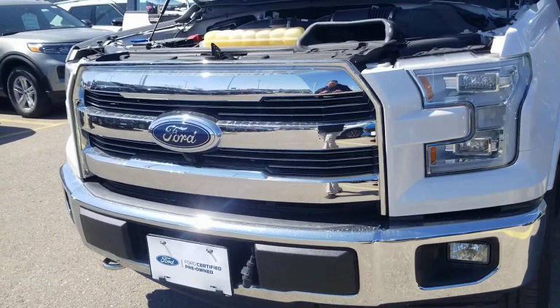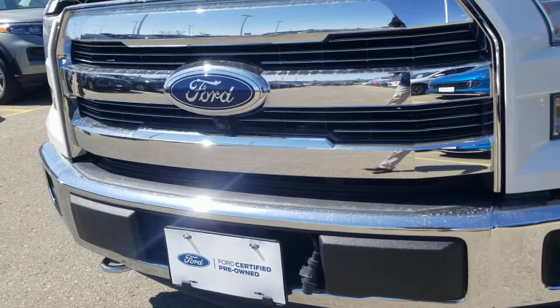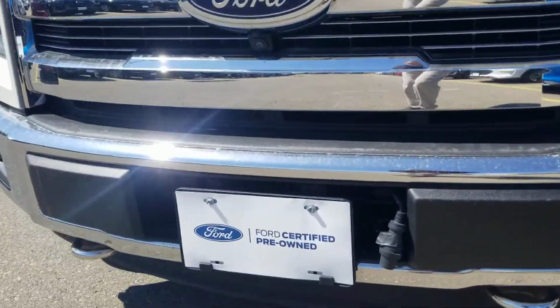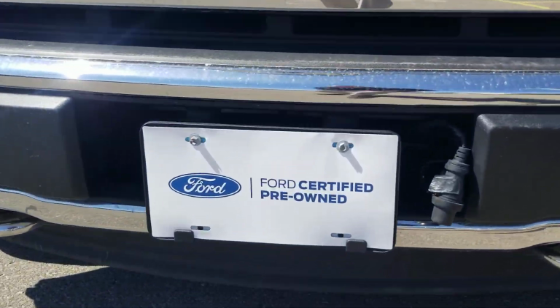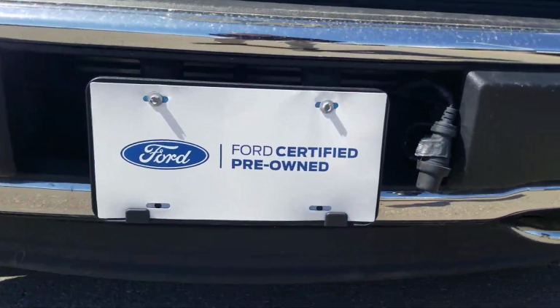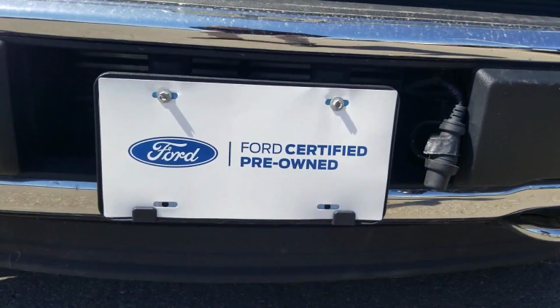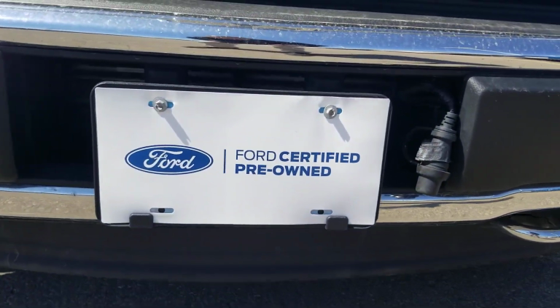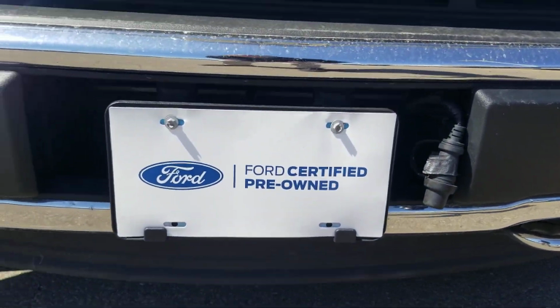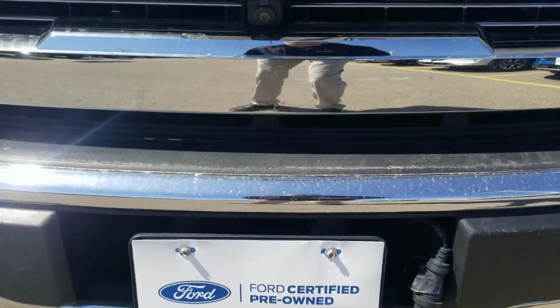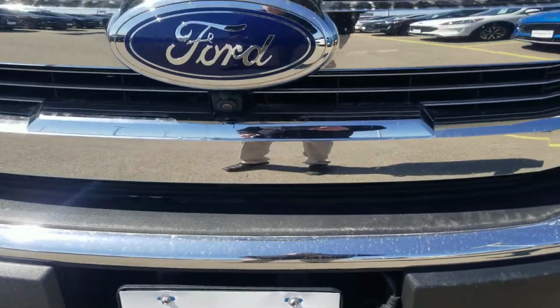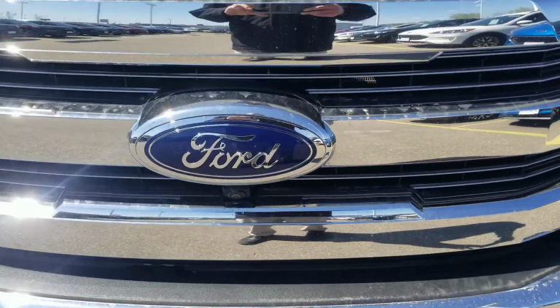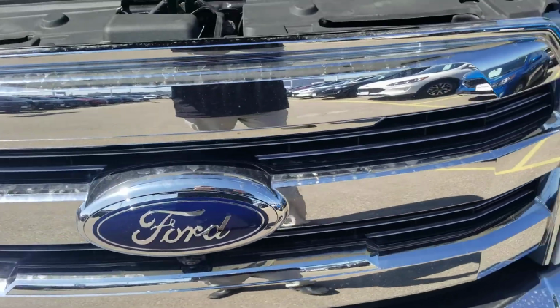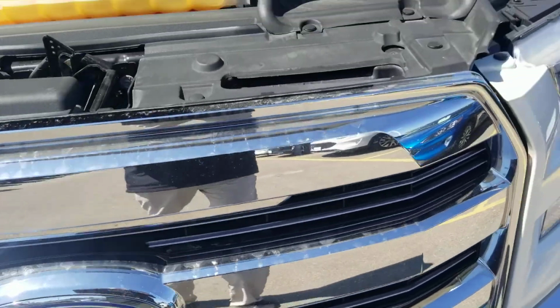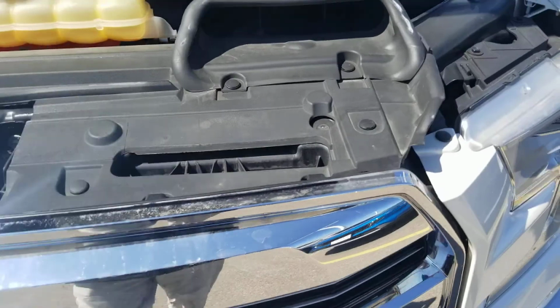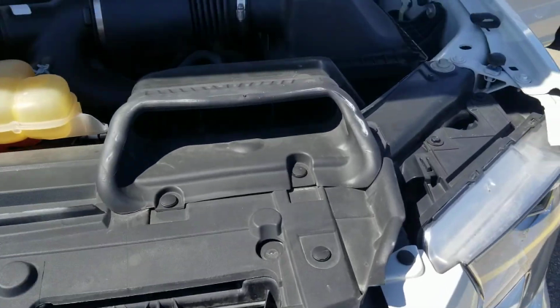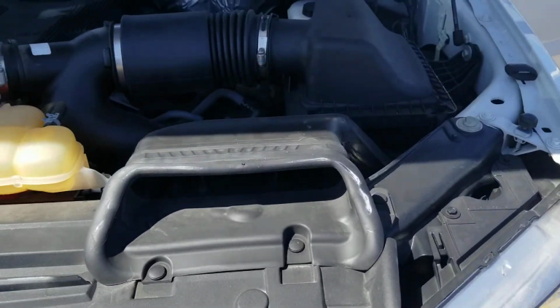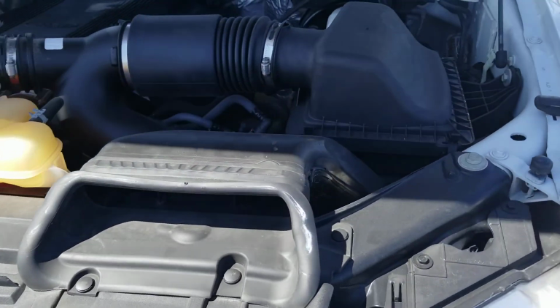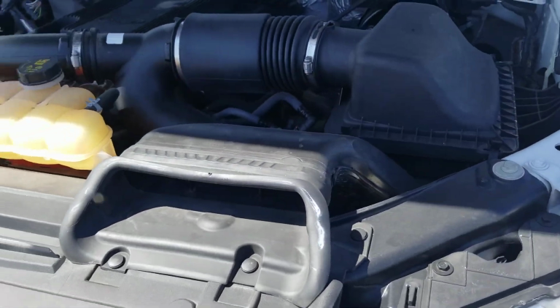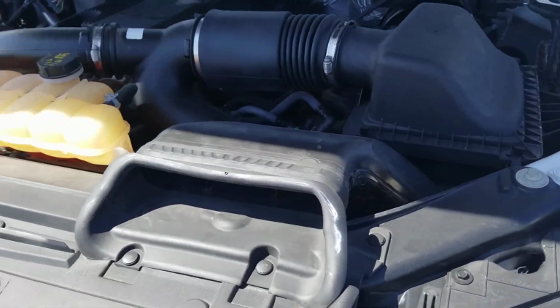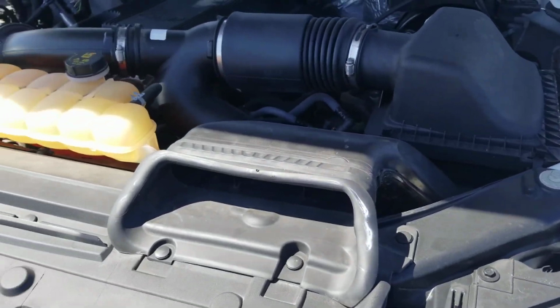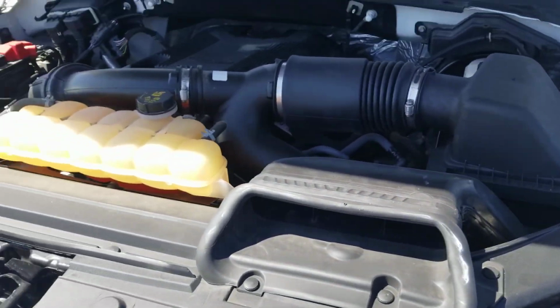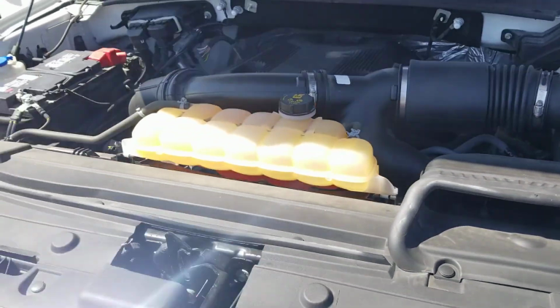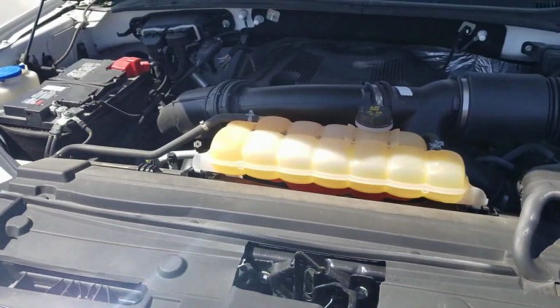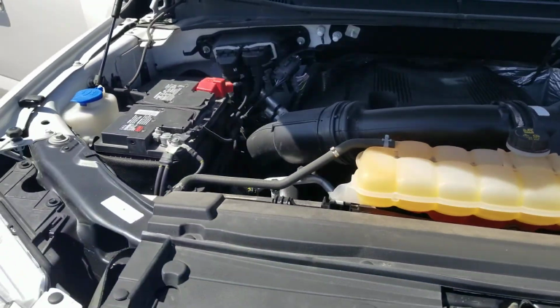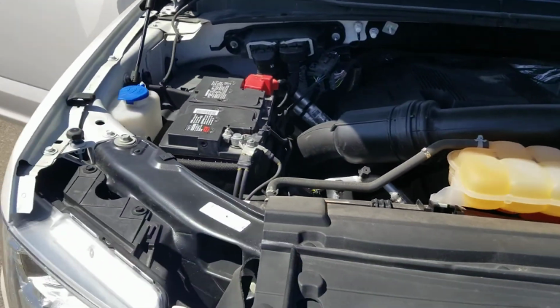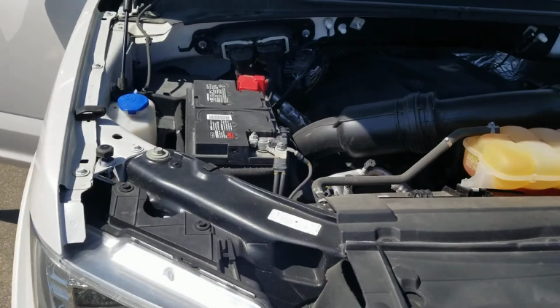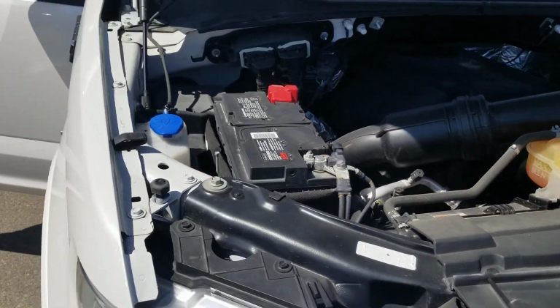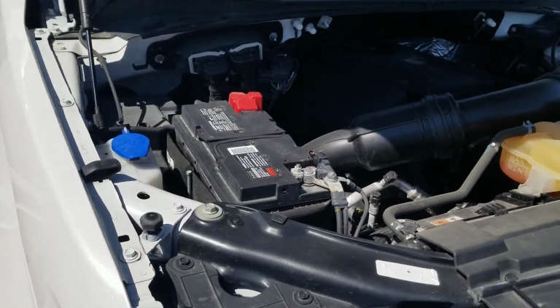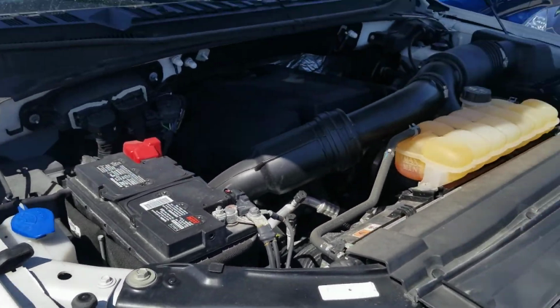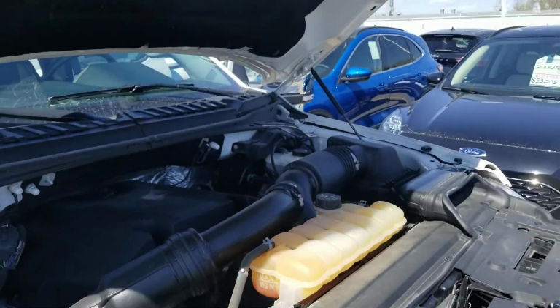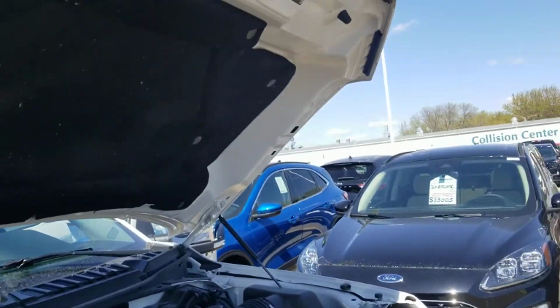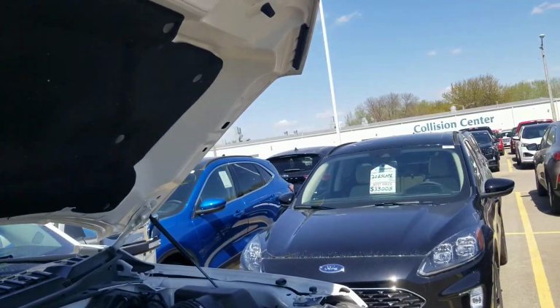It is a Ford certified unit. That means it can't have any major accidents or any major damage reported on it. It goes through up to a 172-point inspection. It has a 7-year, 100,000-mile powertrain warranty.